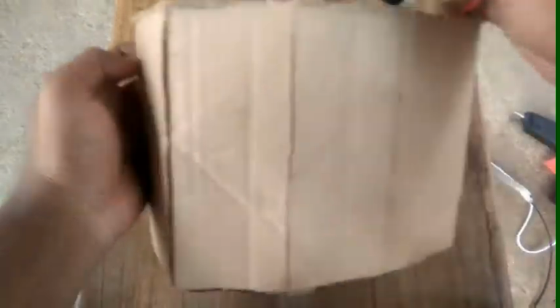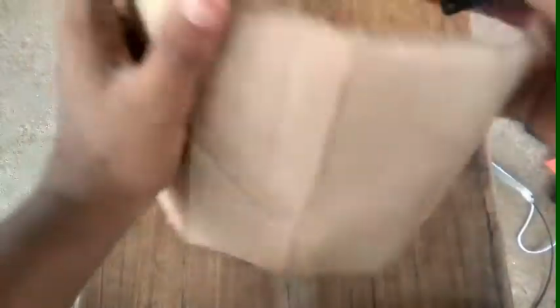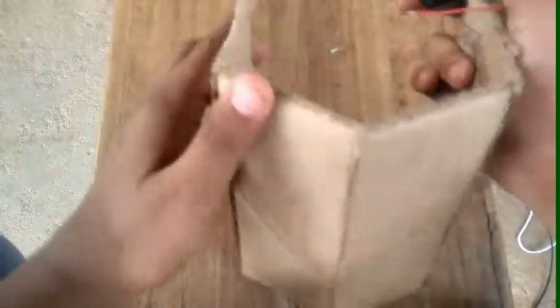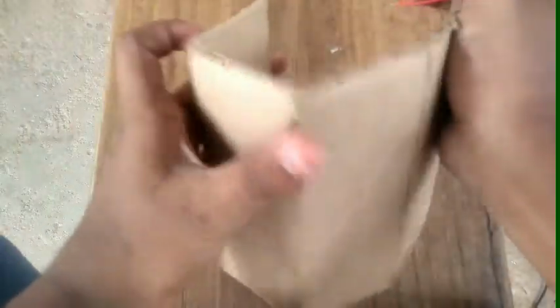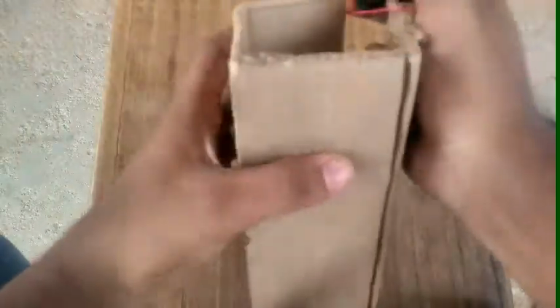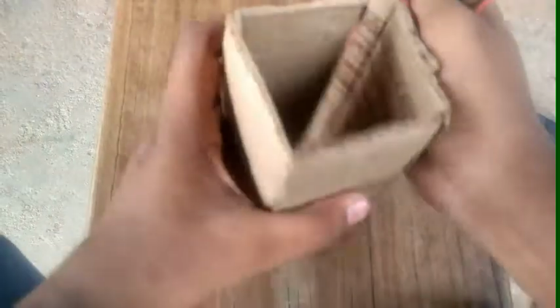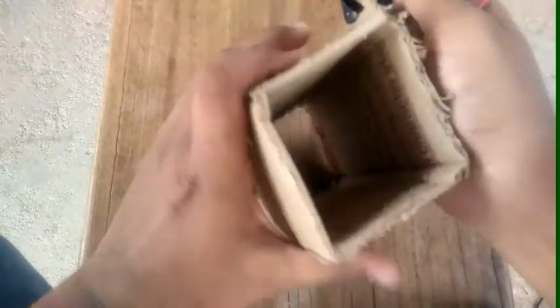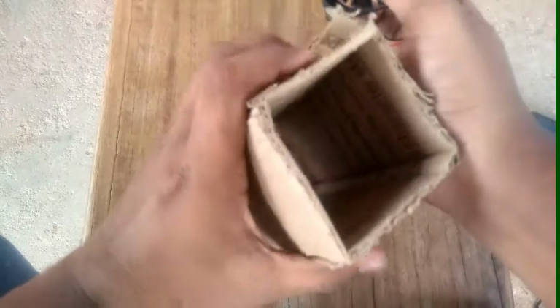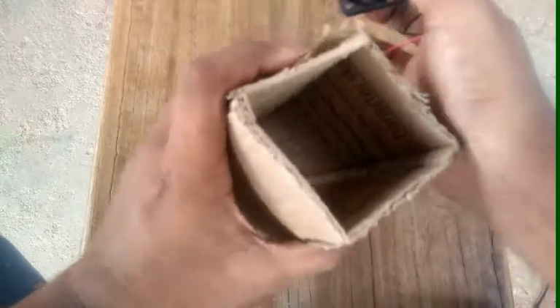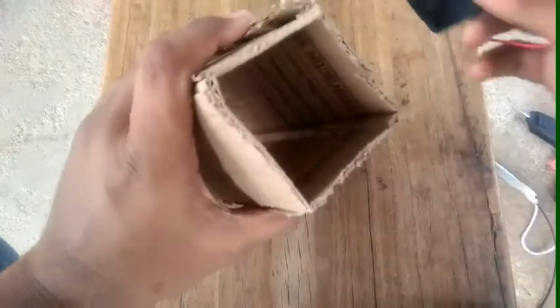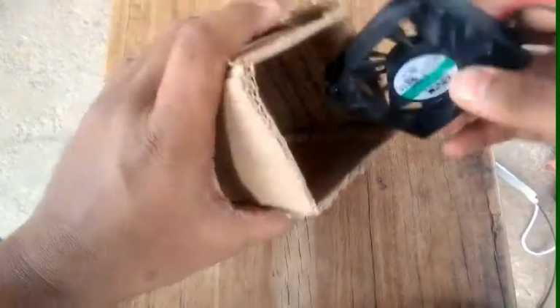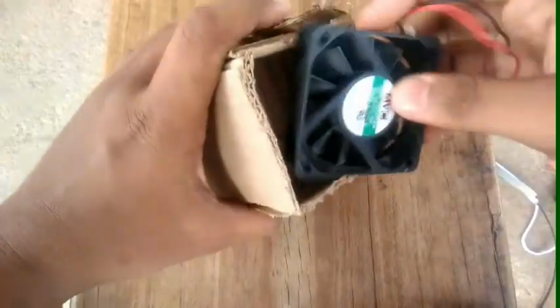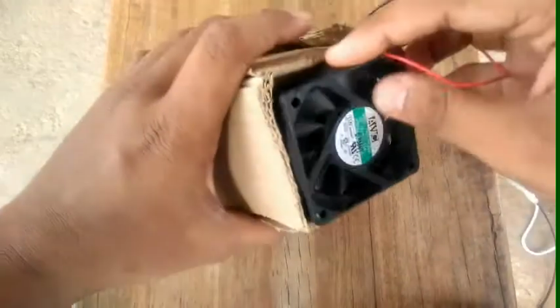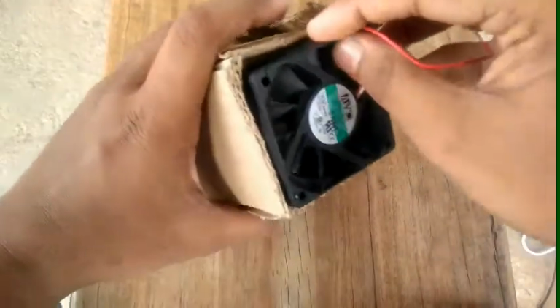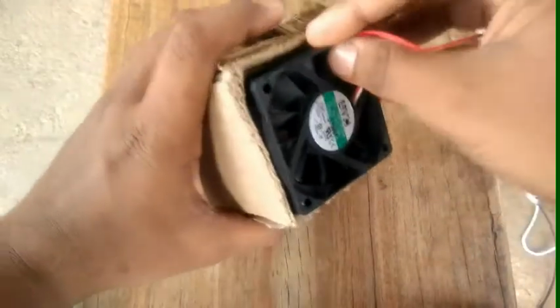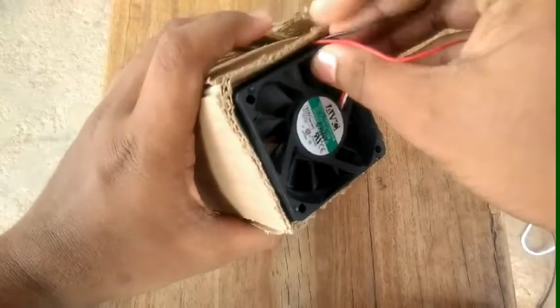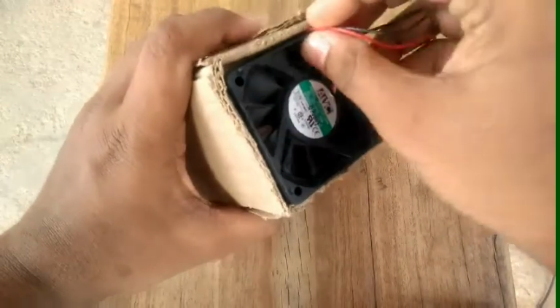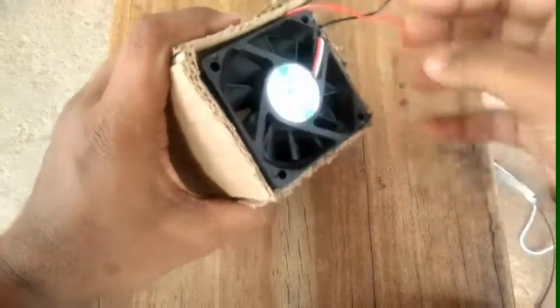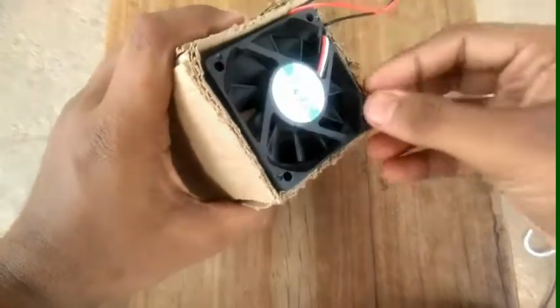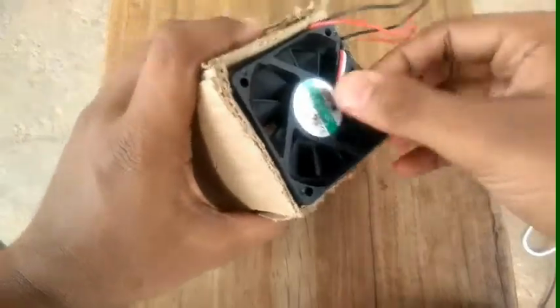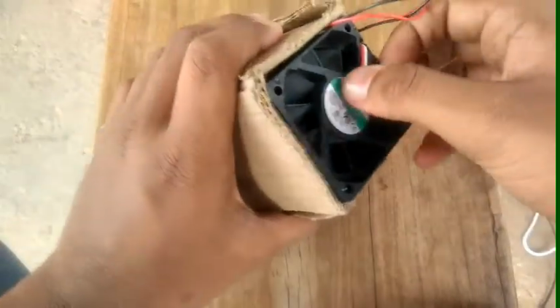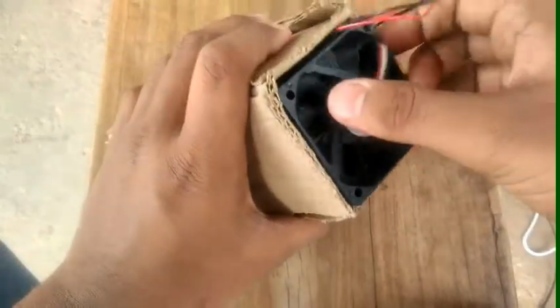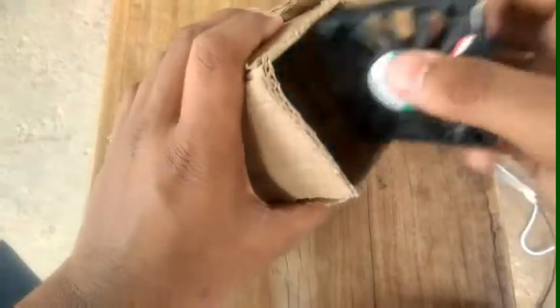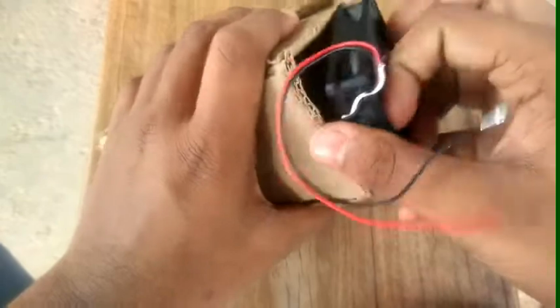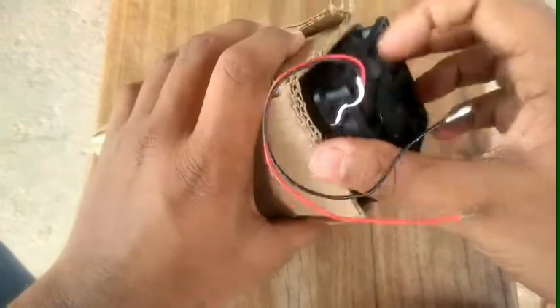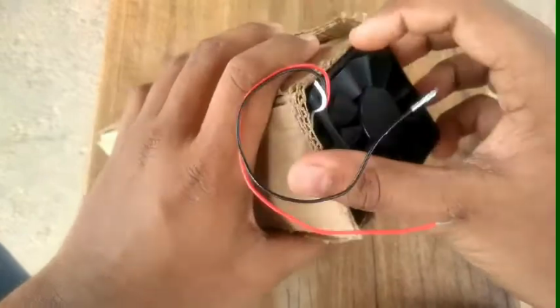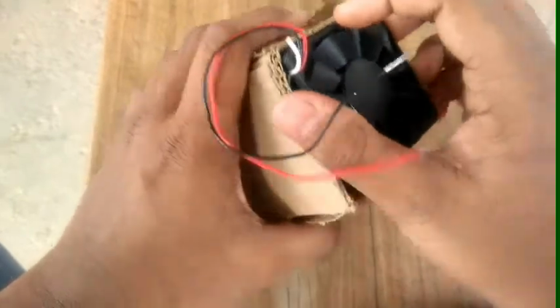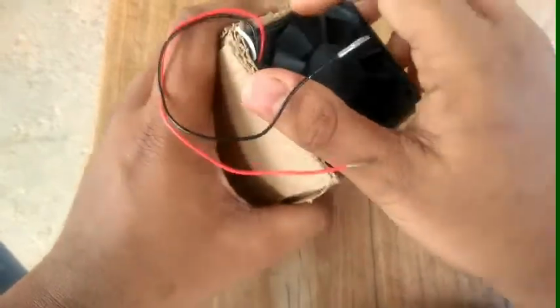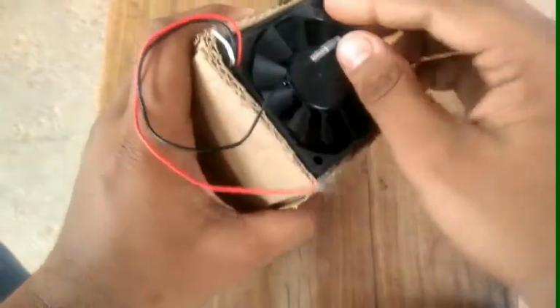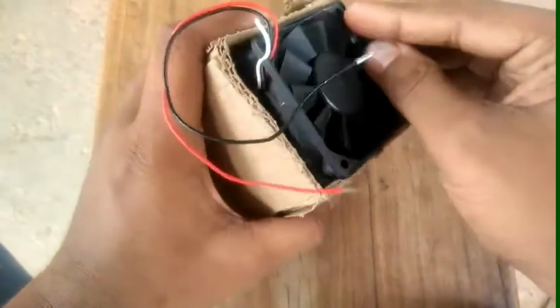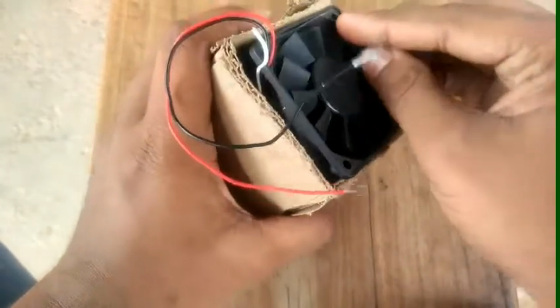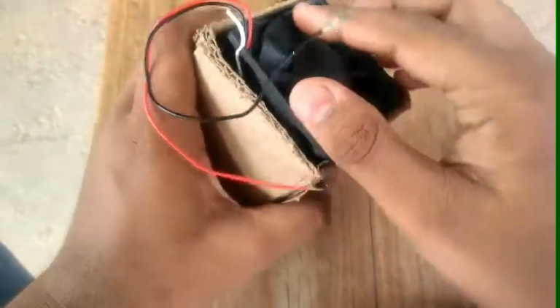If you cut 4 squares, it fills a square box. That's equal to the fan. This is a moderate size.